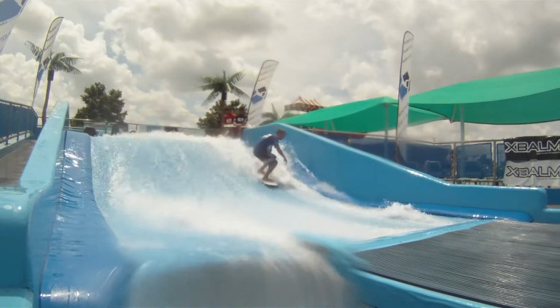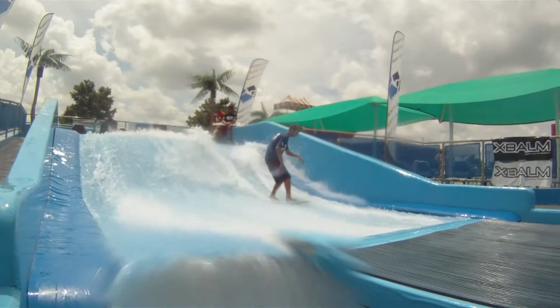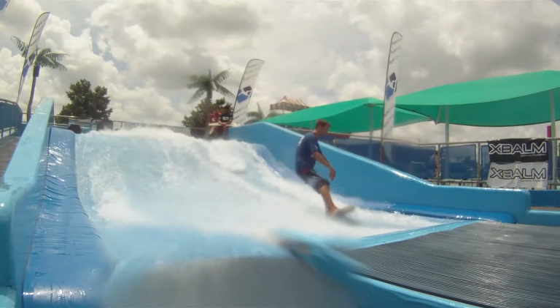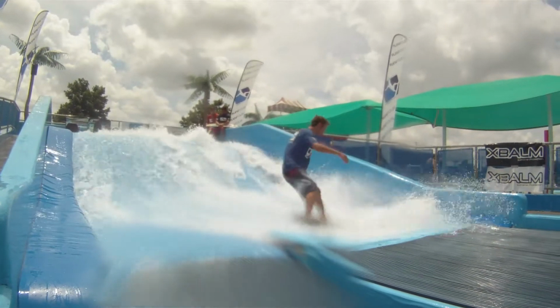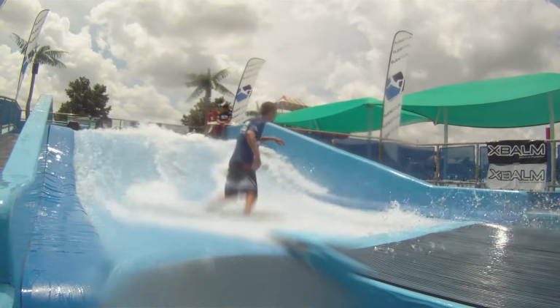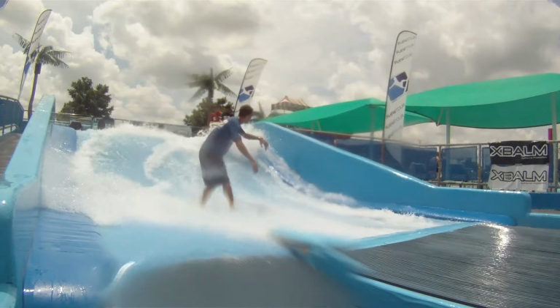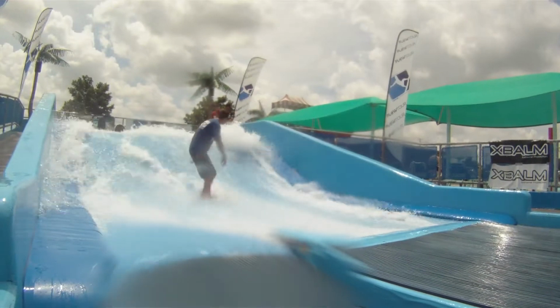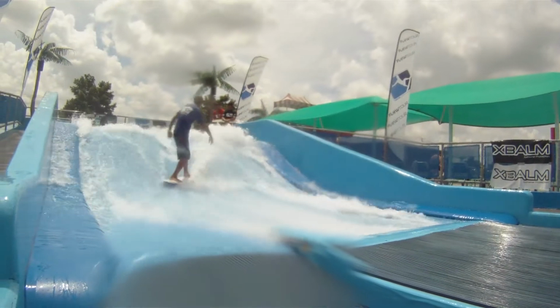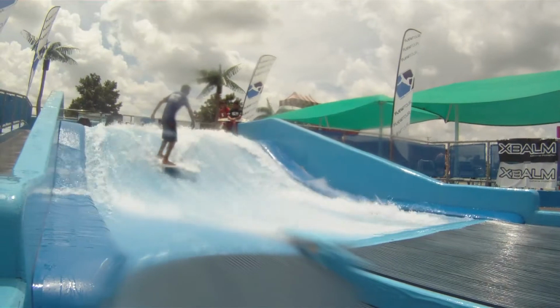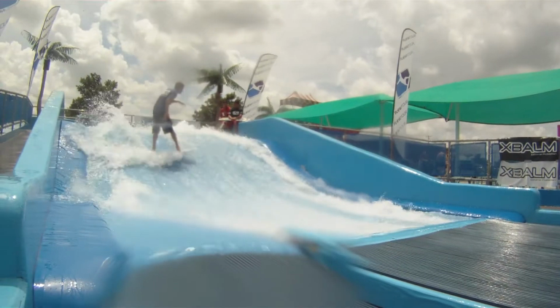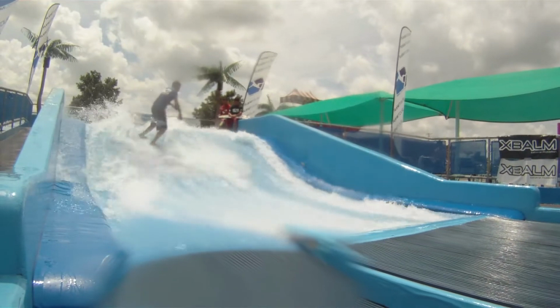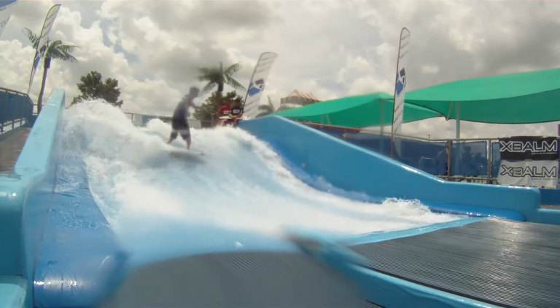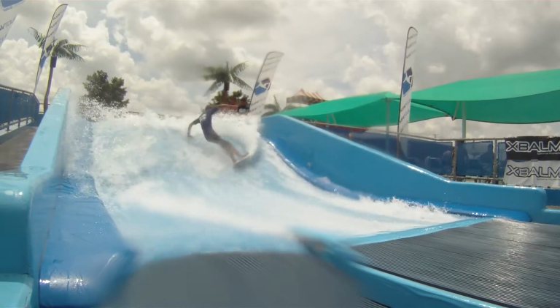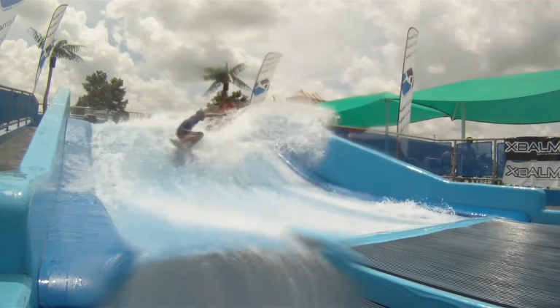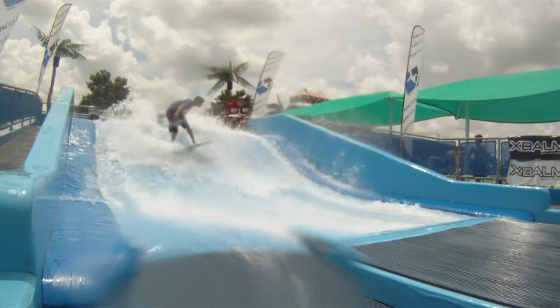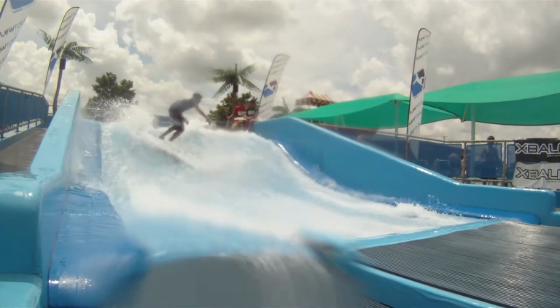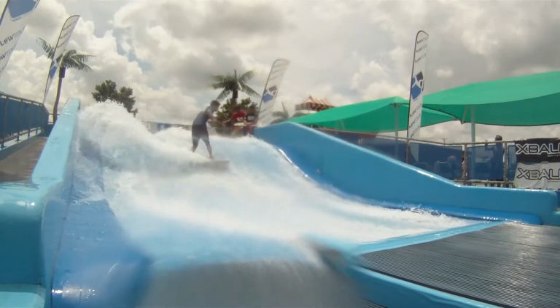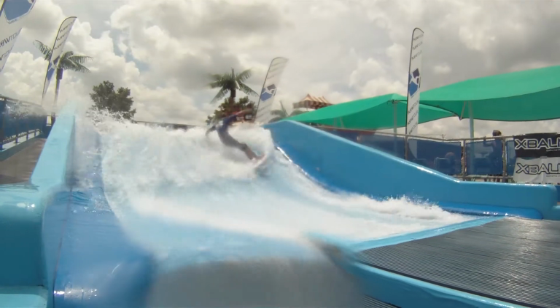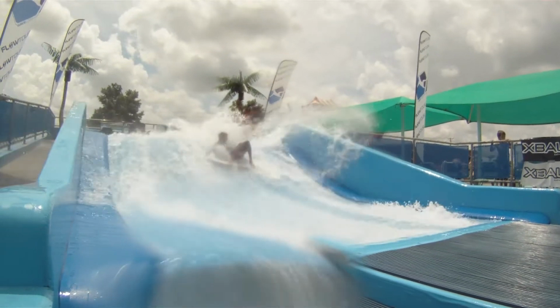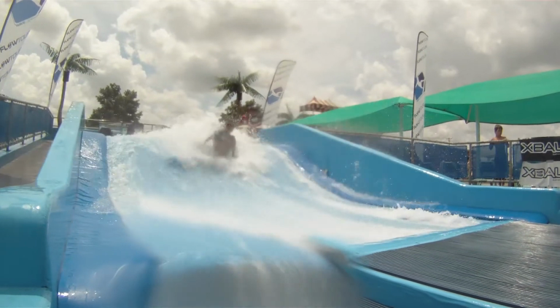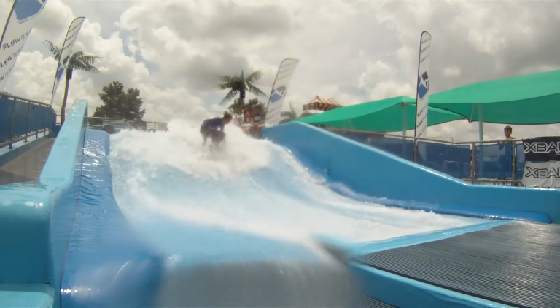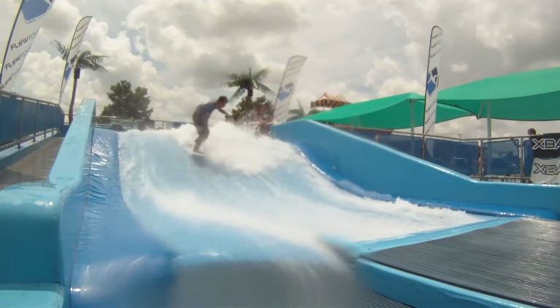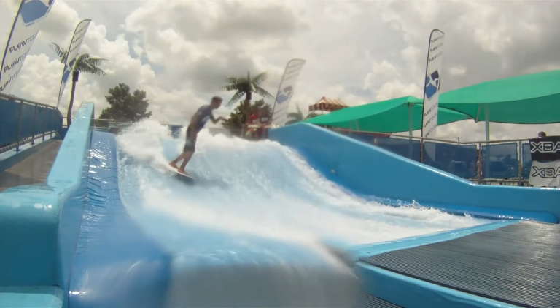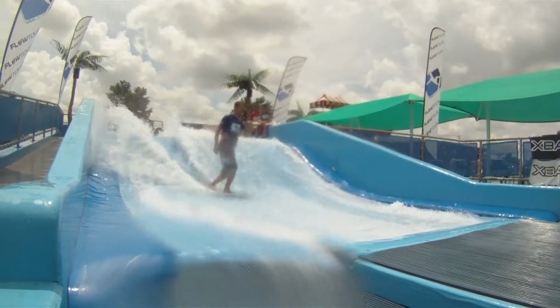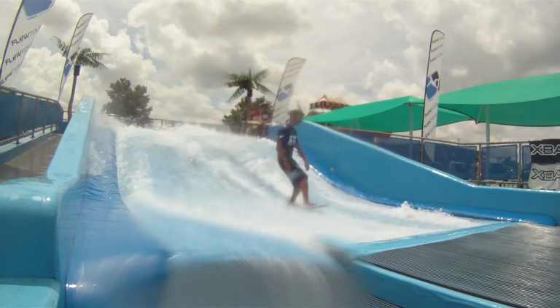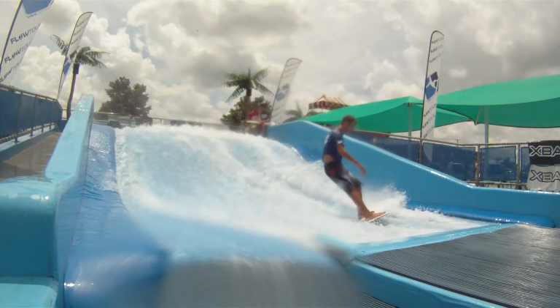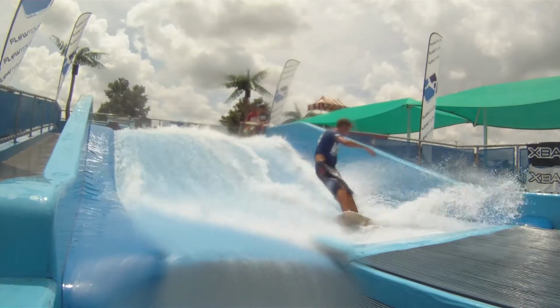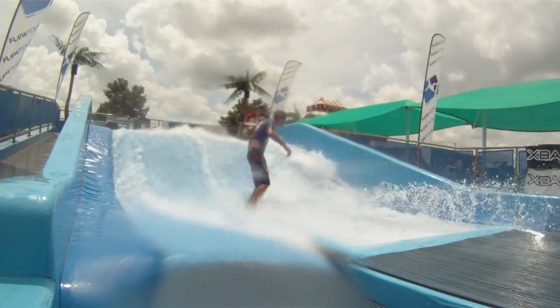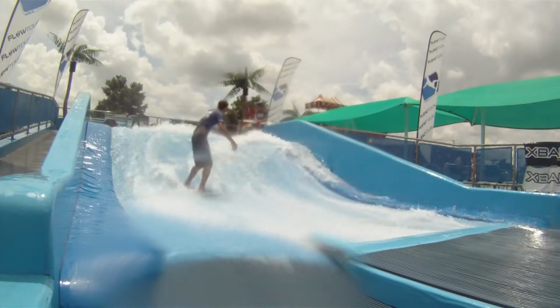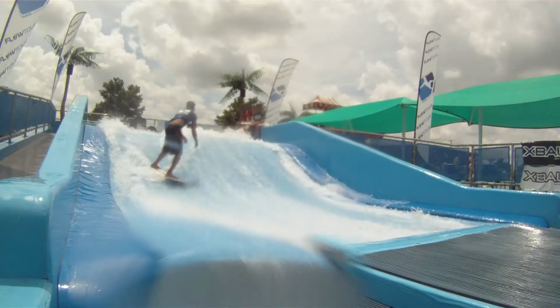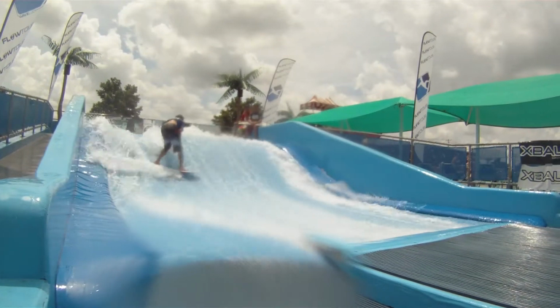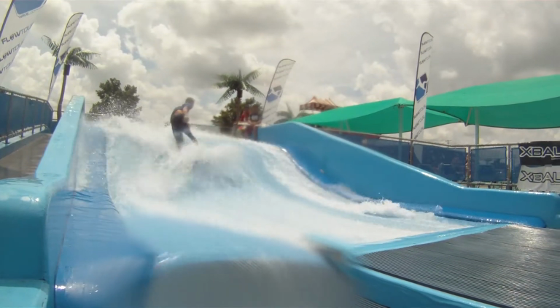Nice little tail fly right up to the corner pocket of the wave, using every single part of this lathe. That was a huge little lay back carve right there. Yeah dude! Definitely showing some surf style right on this lathe.